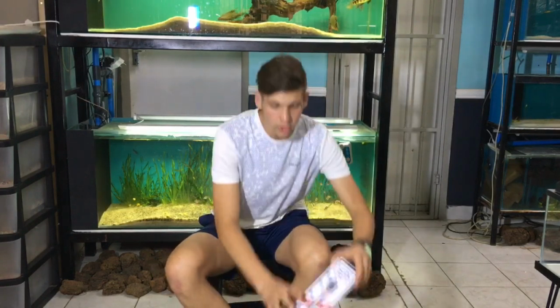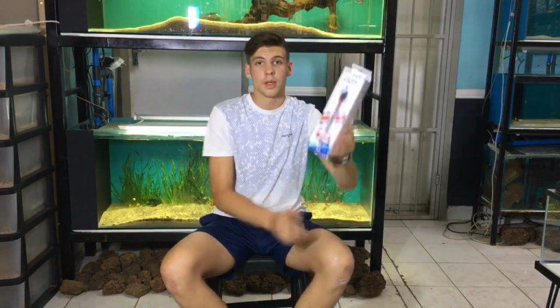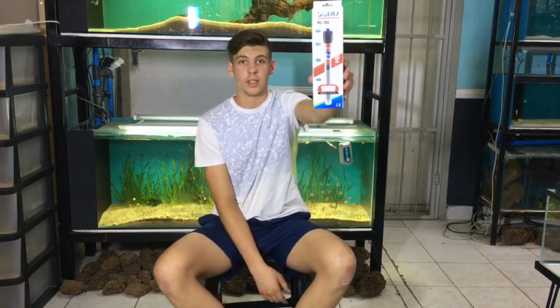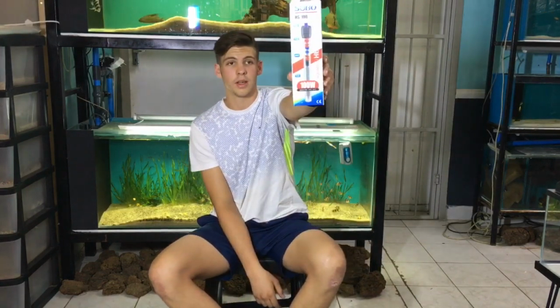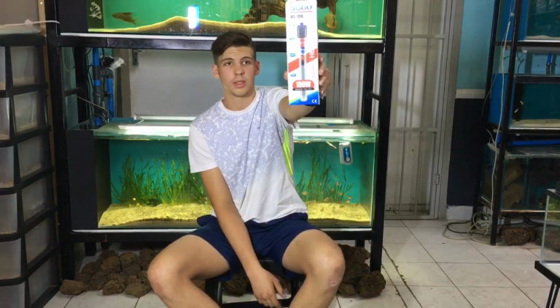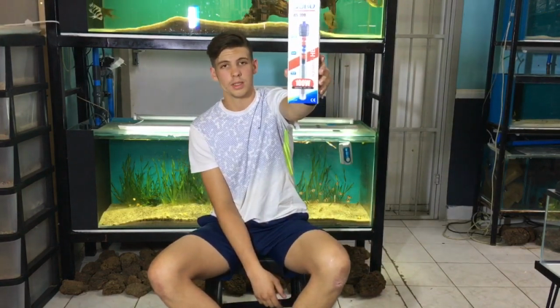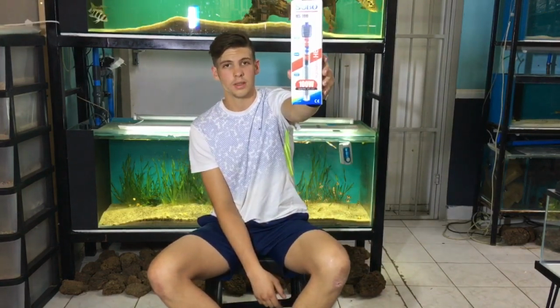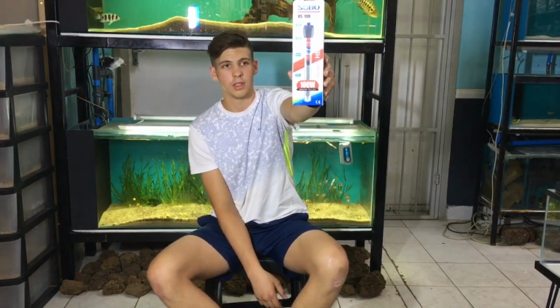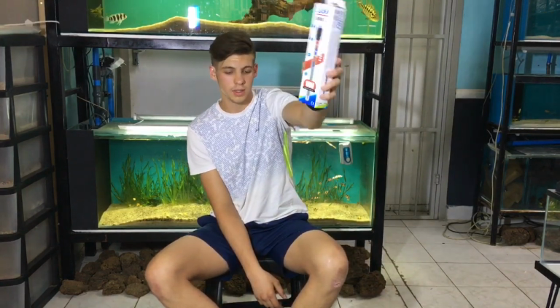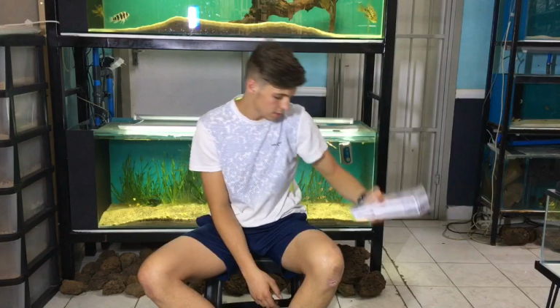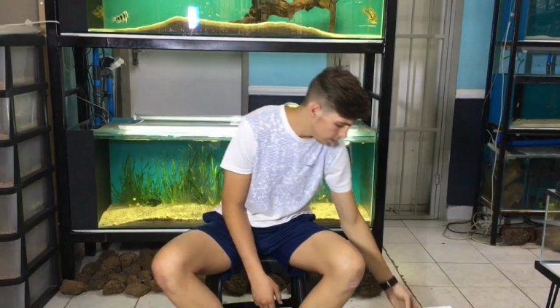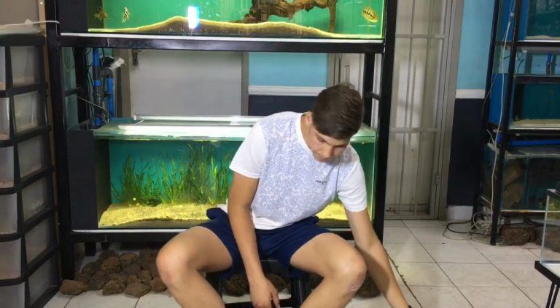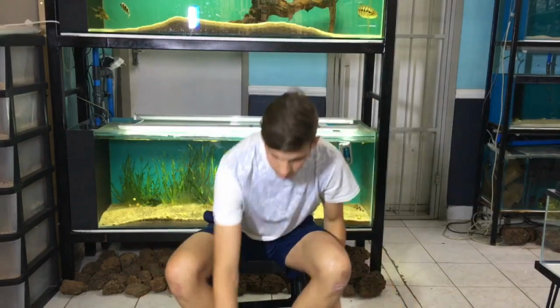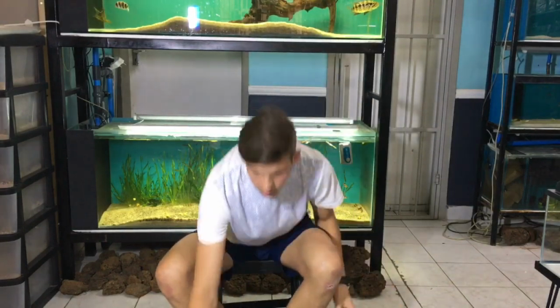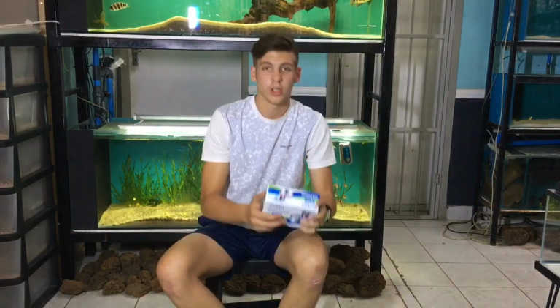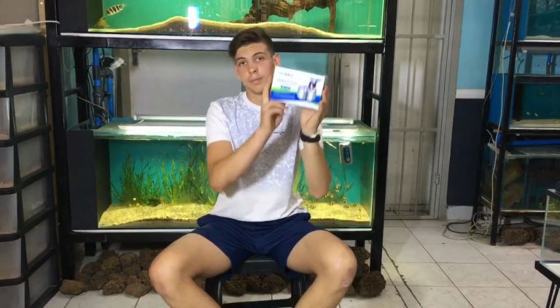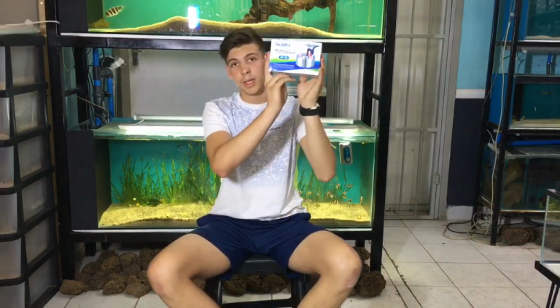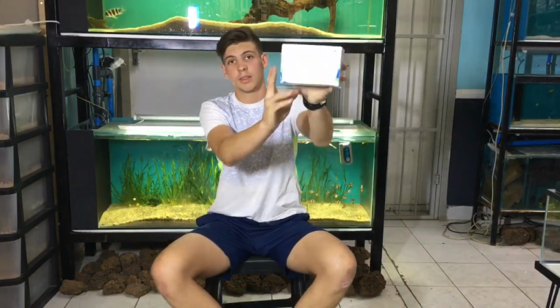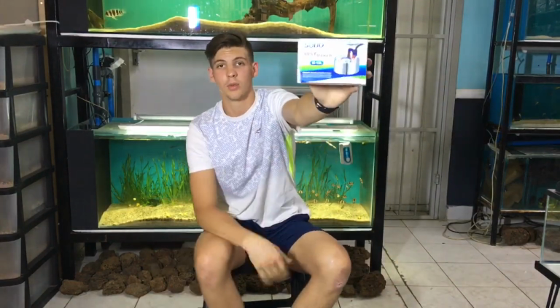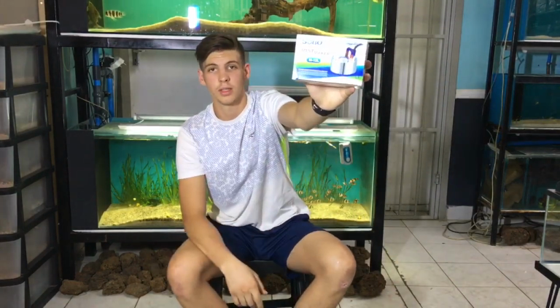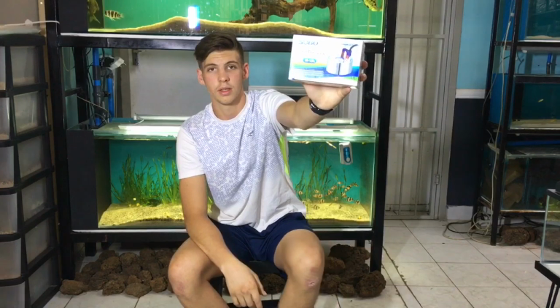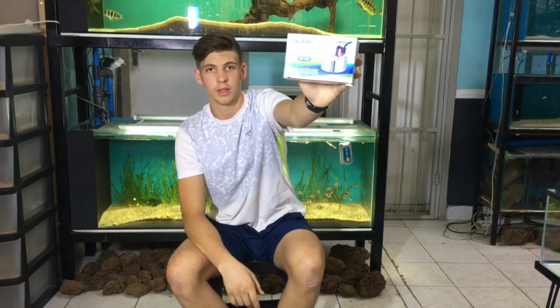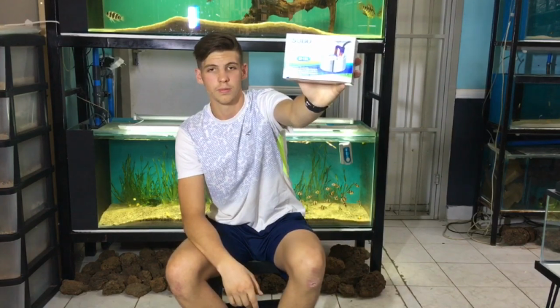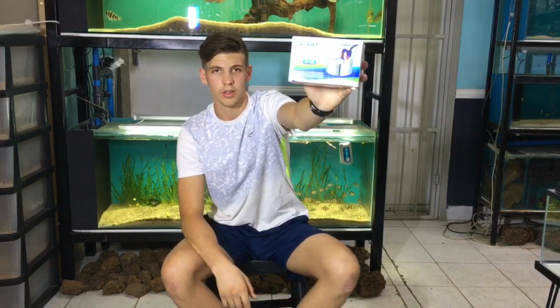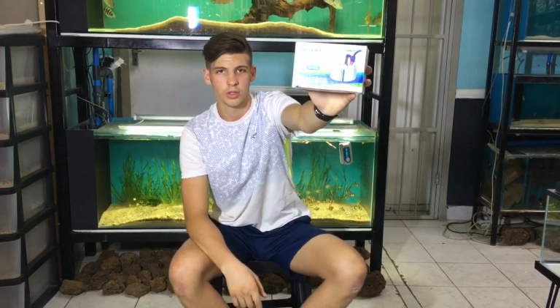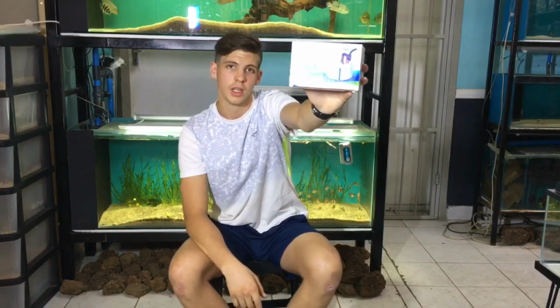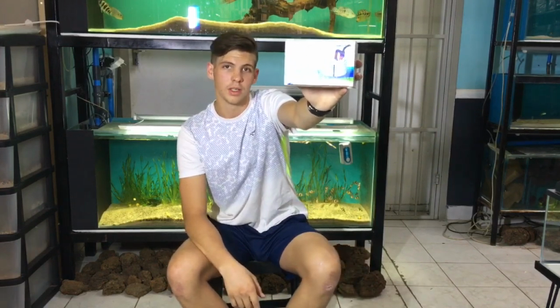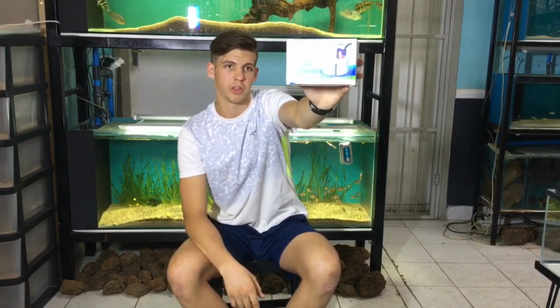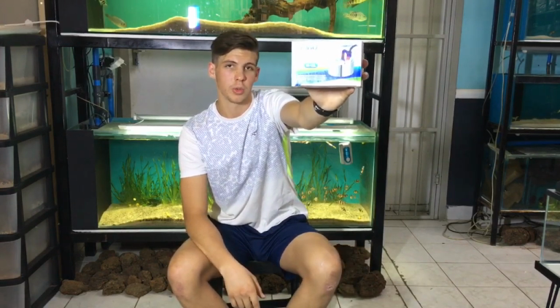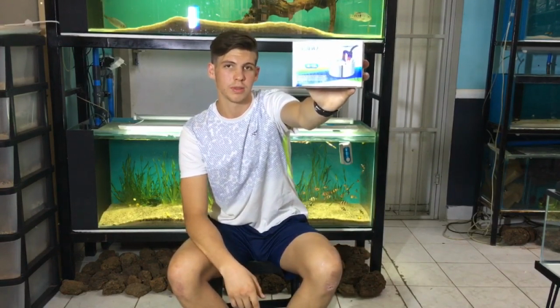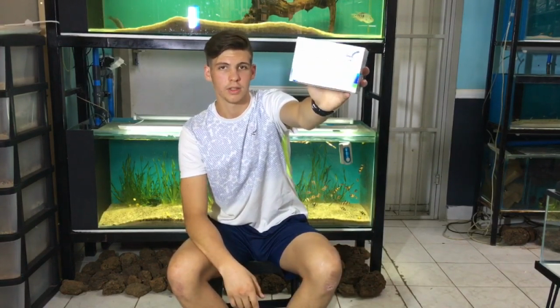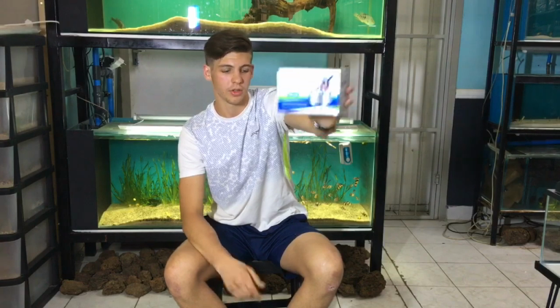We got some 100-watt heaters in if you need some heaters. We've also got some mist makers if you want to get a little bit of mist going and decorate your reptile tank.